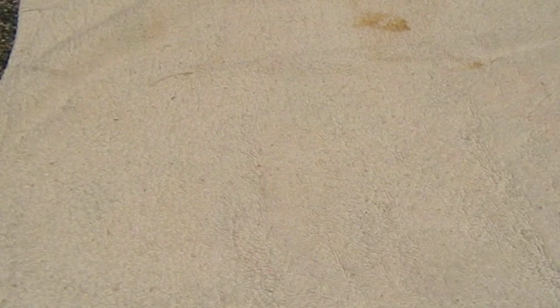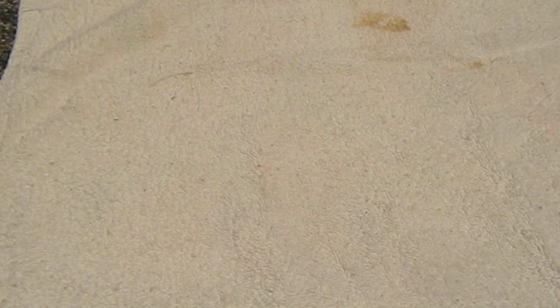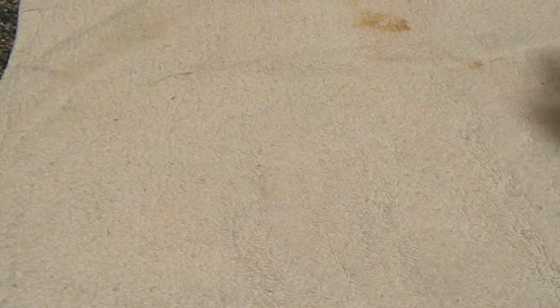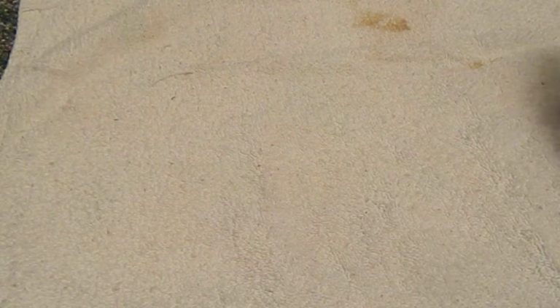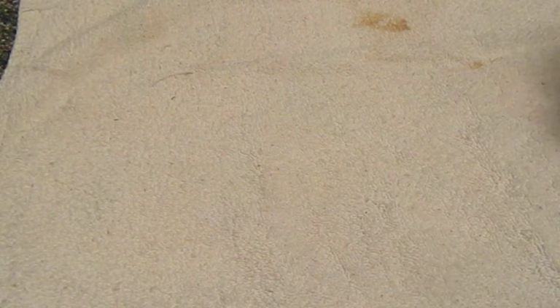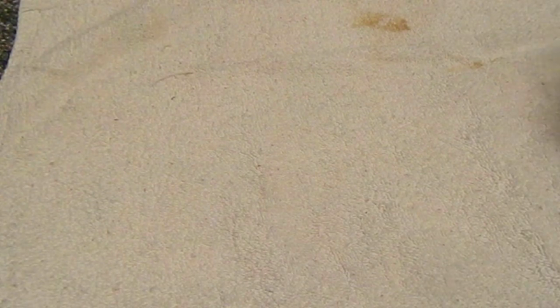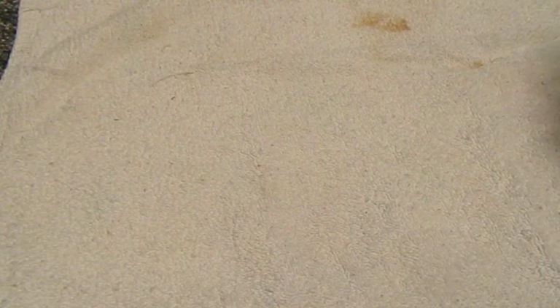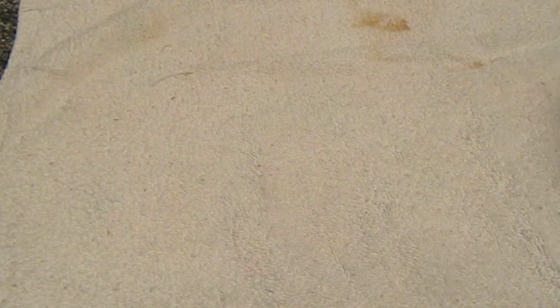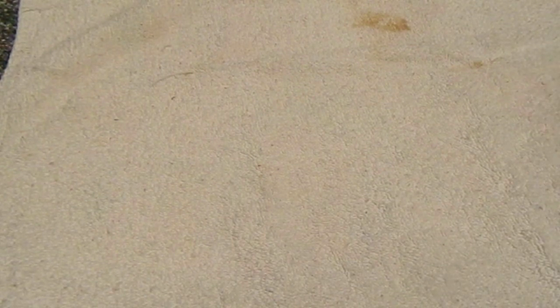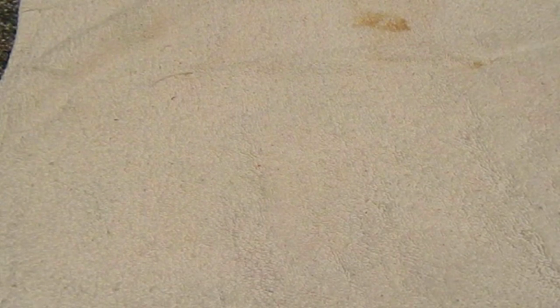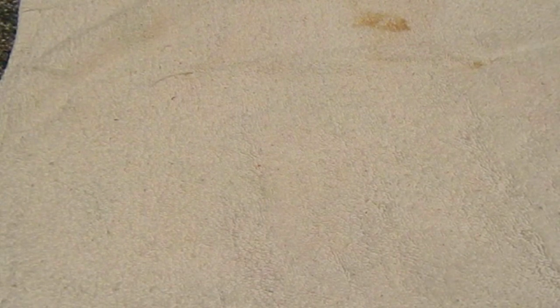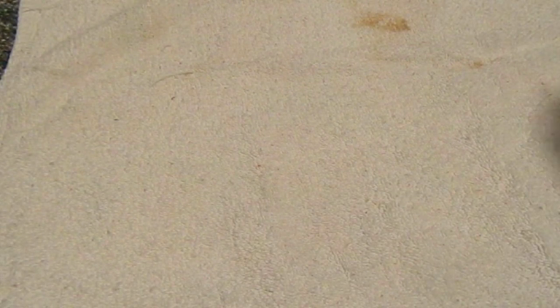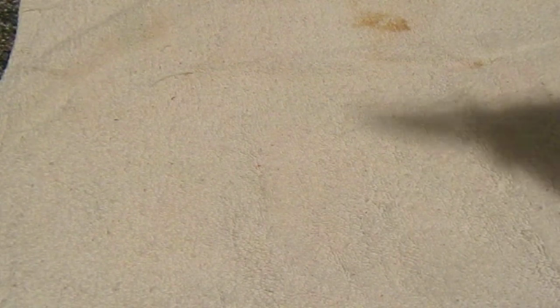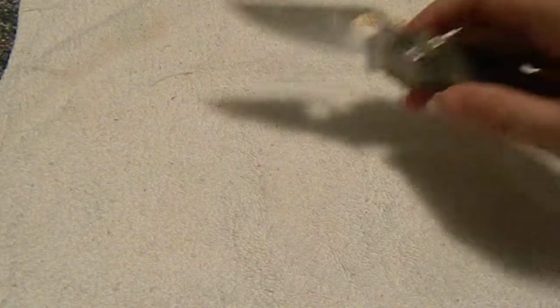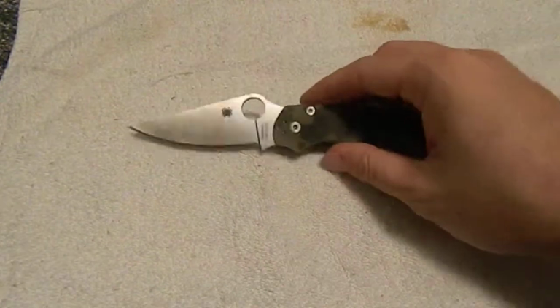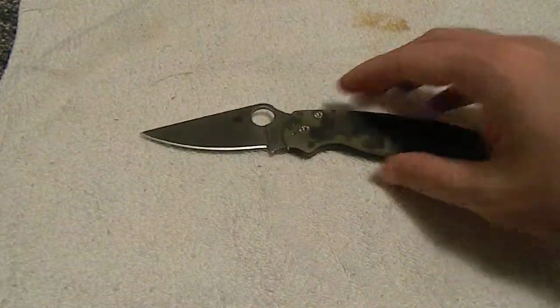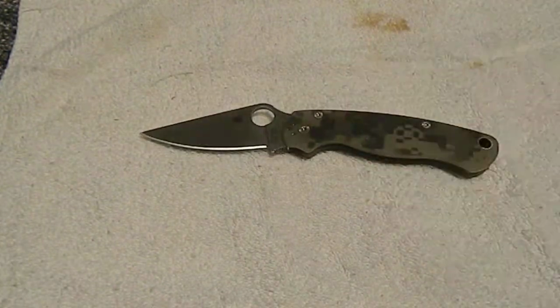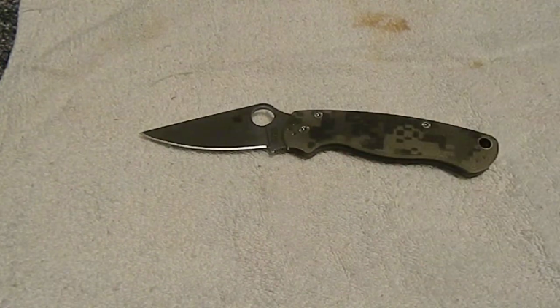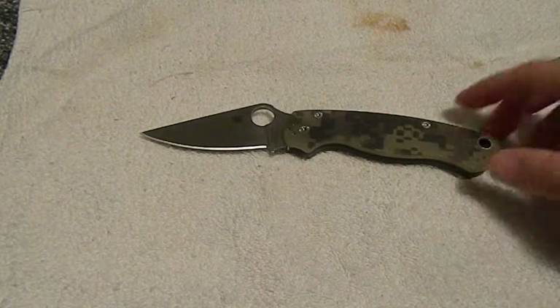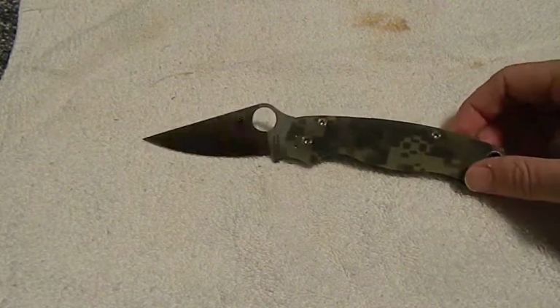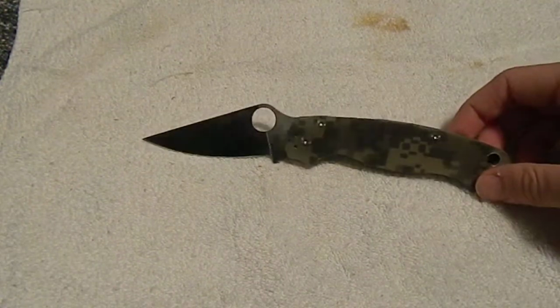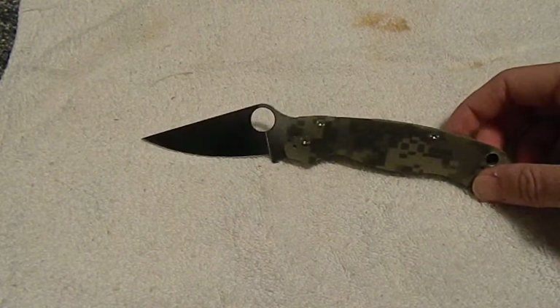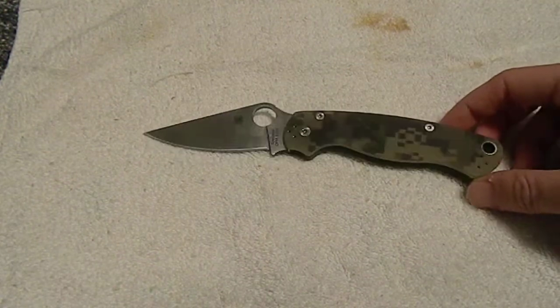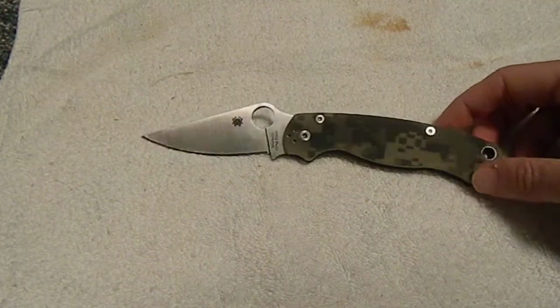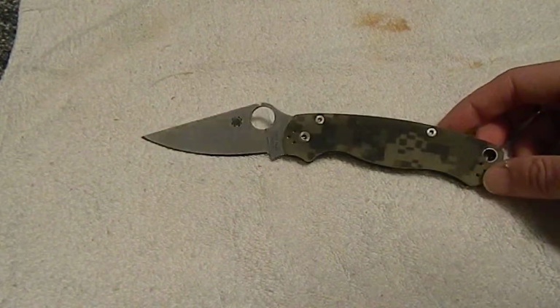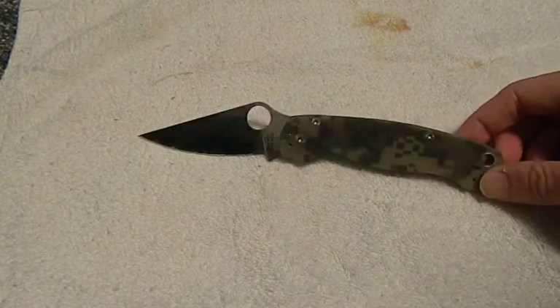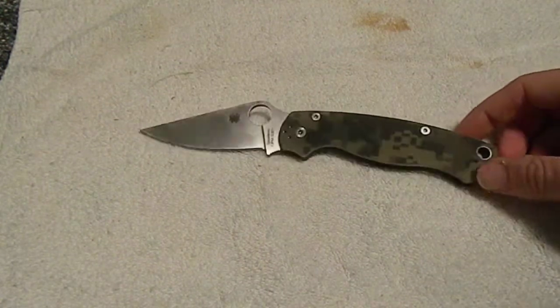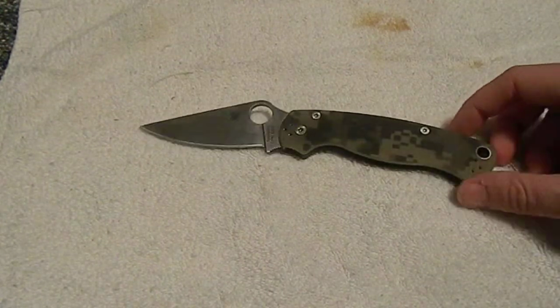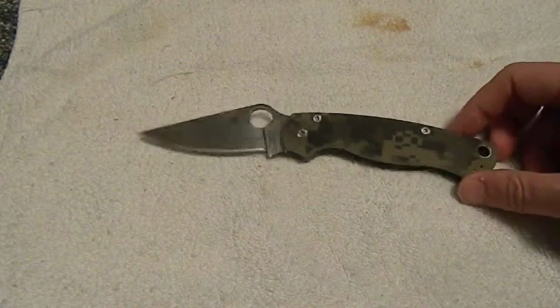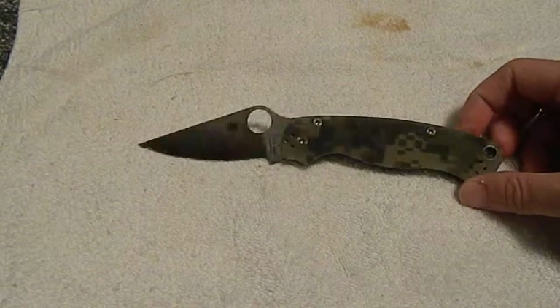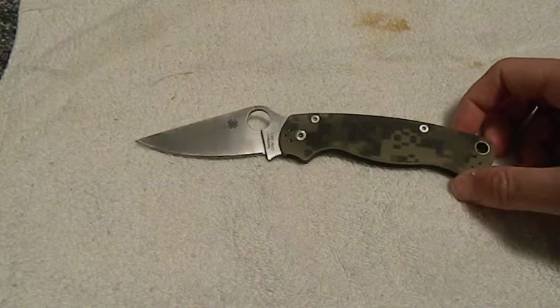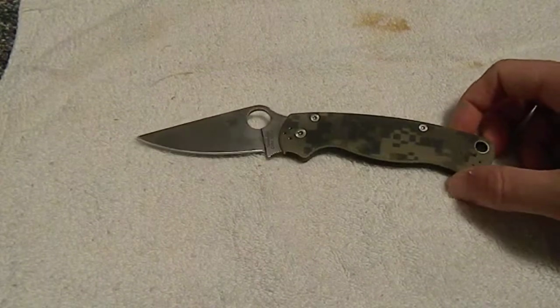What's up fellas, back today doing a knife review. I'm going to go over my Spyderco Paramilitary 2. It's my favorite little blade now.